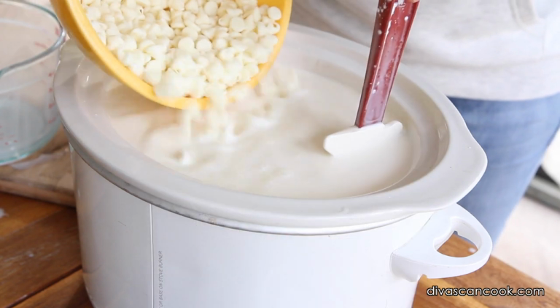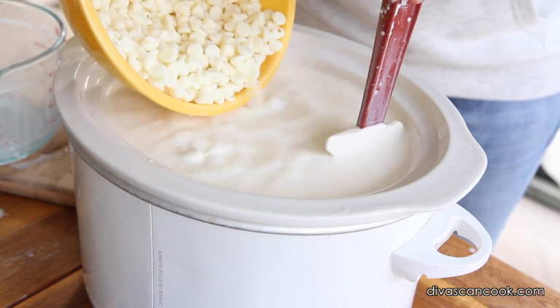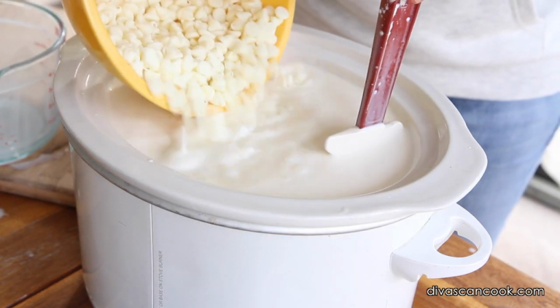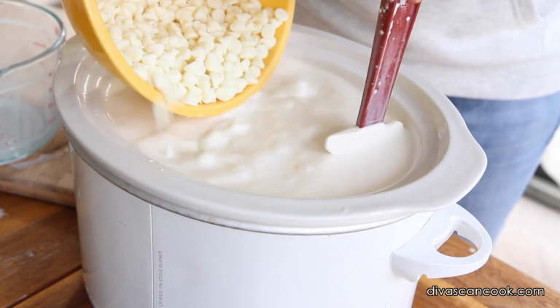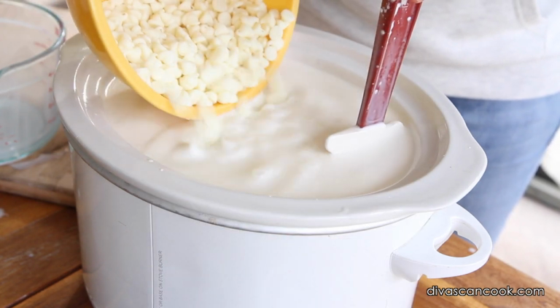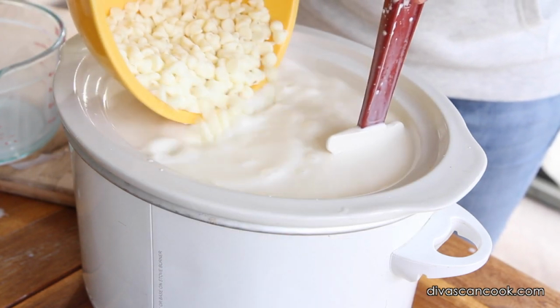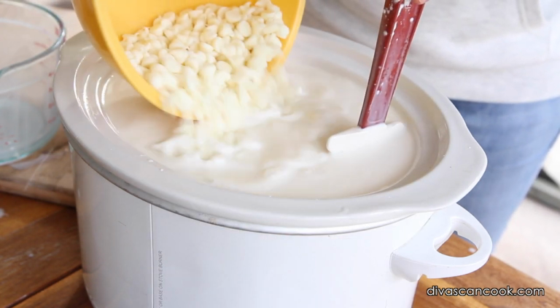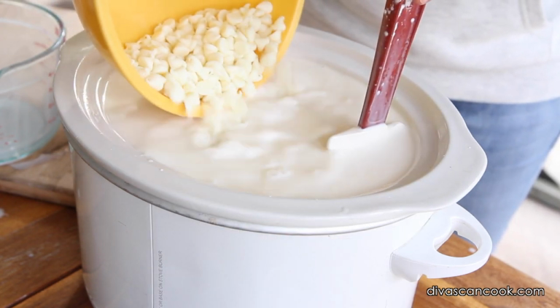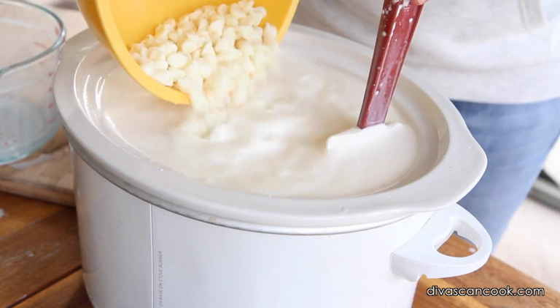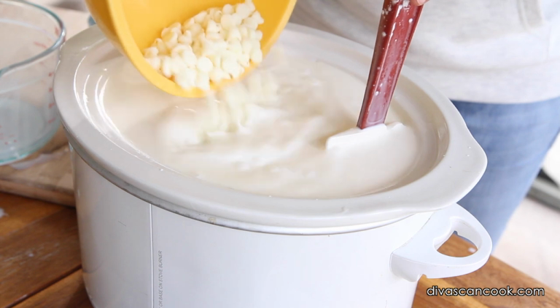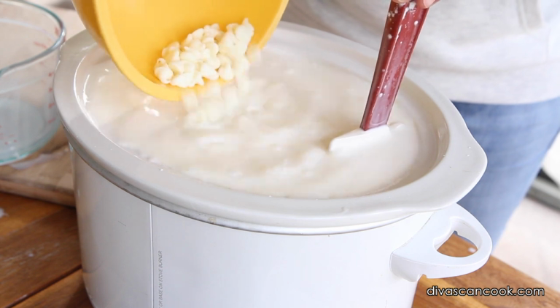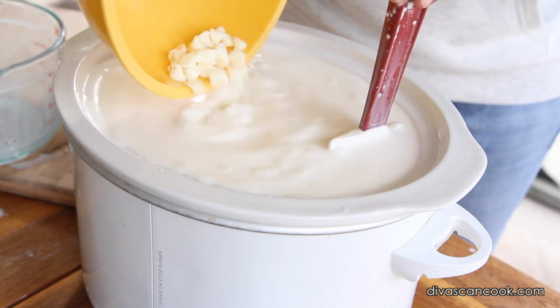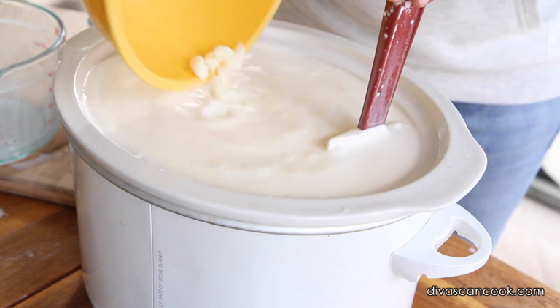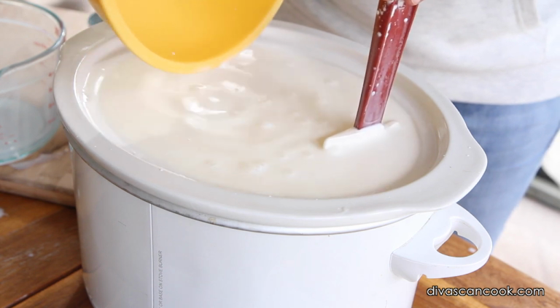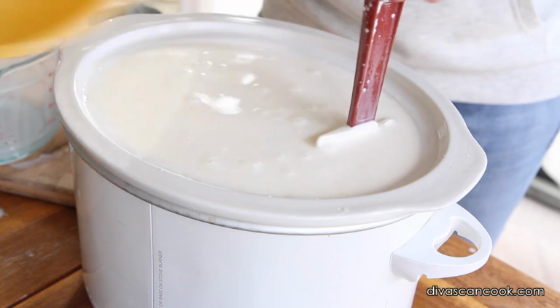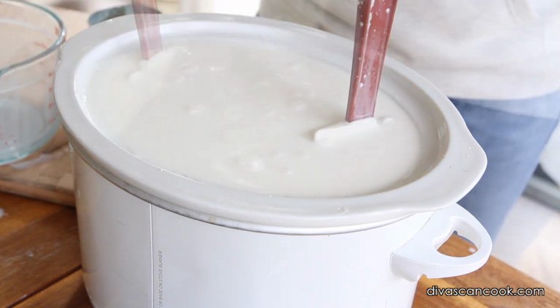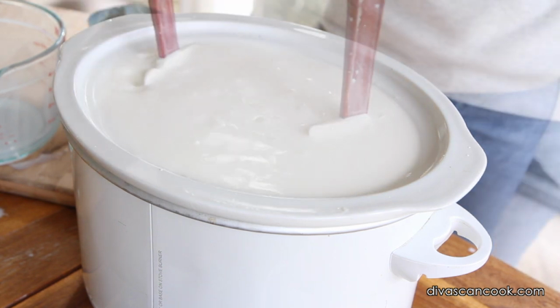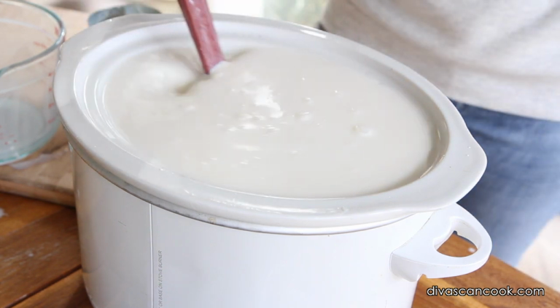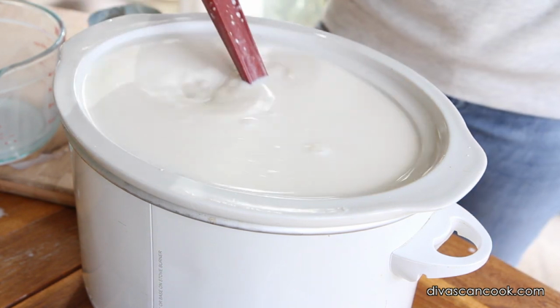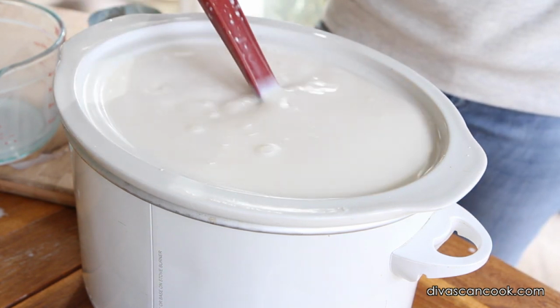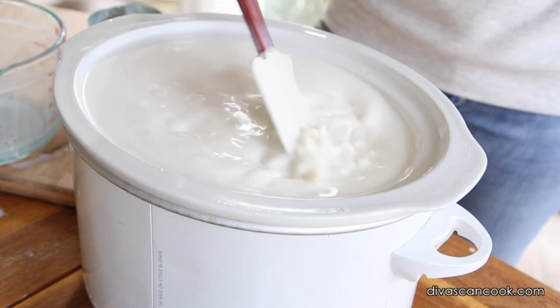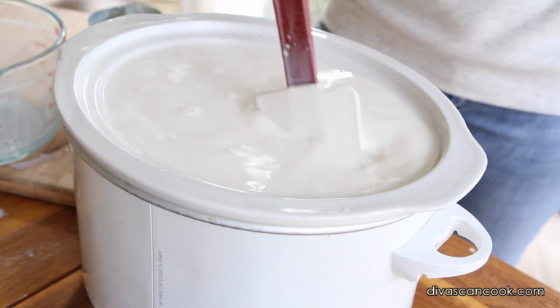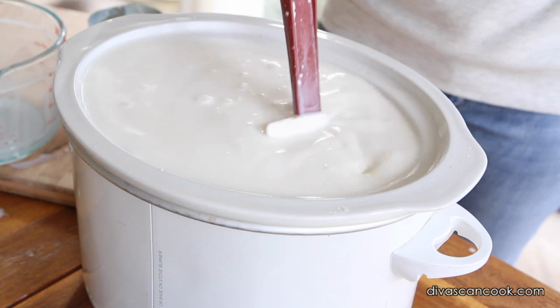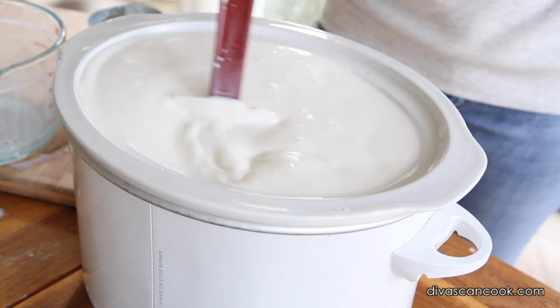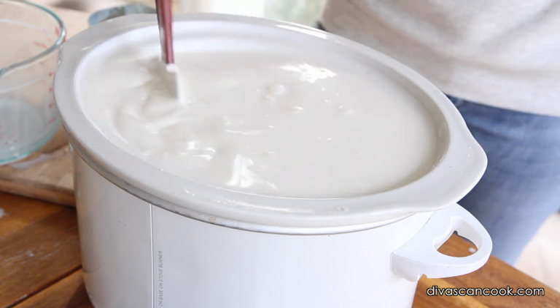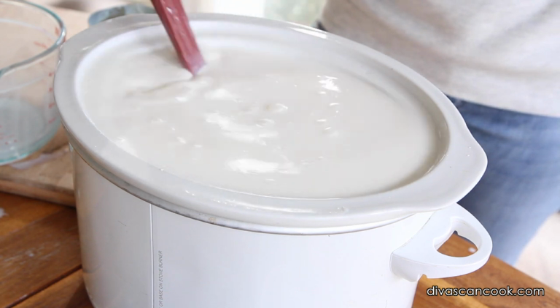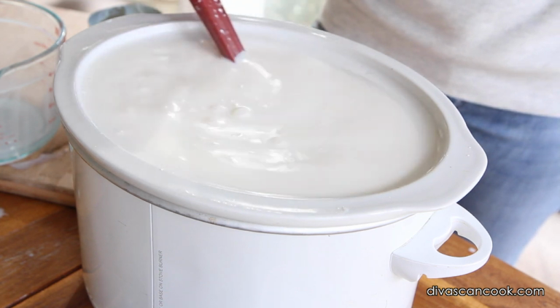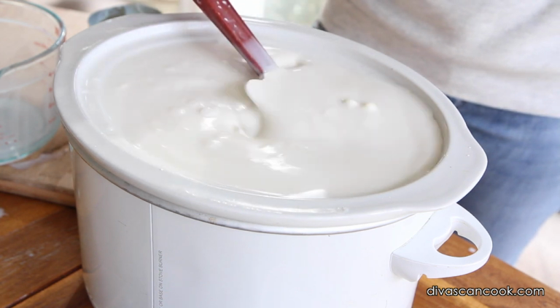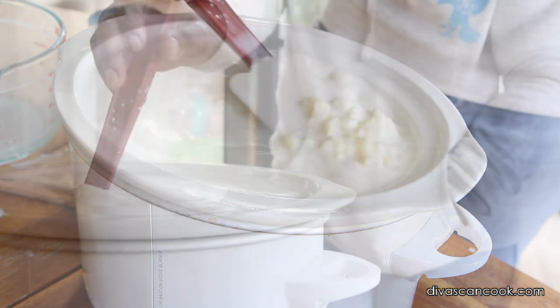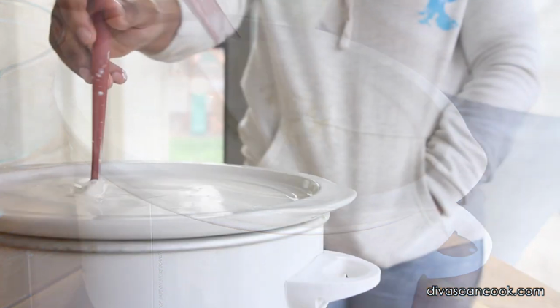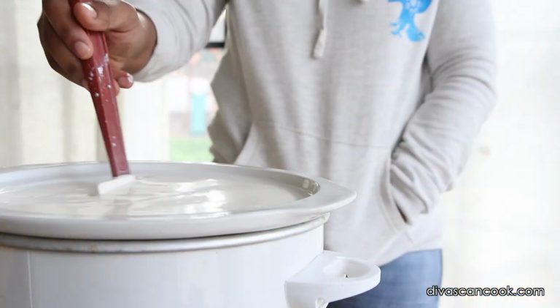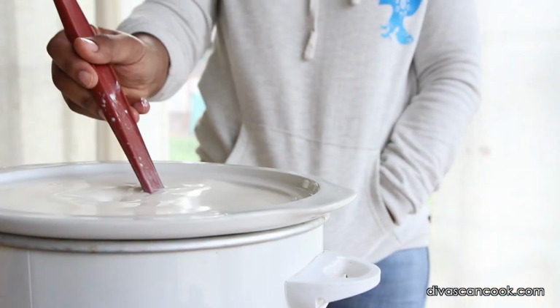Now we're going to add in our white chocolate chips. You can also use some mint chips in here if you want to, but I just use all white chocolate — it works wonderful. I'm going to stir this up to kind of get that sweetened condensed milk all mixed in, just like that.